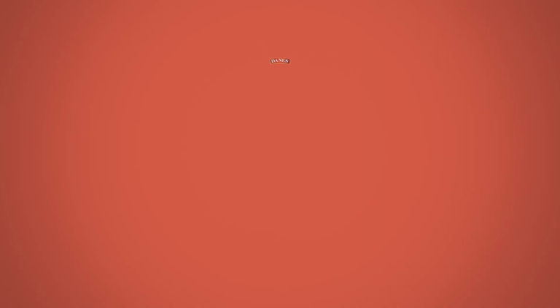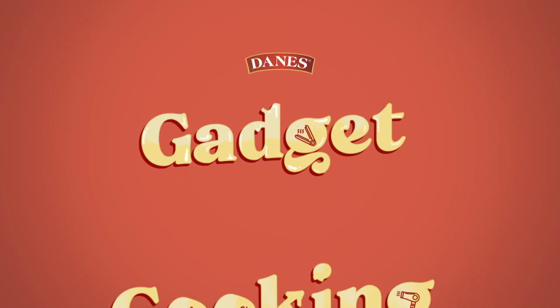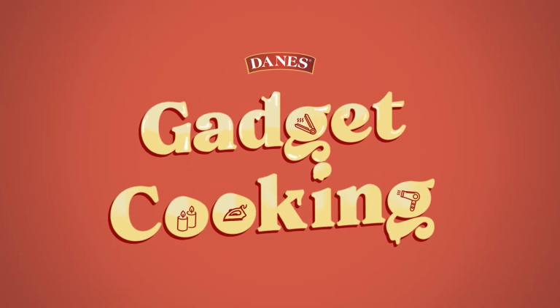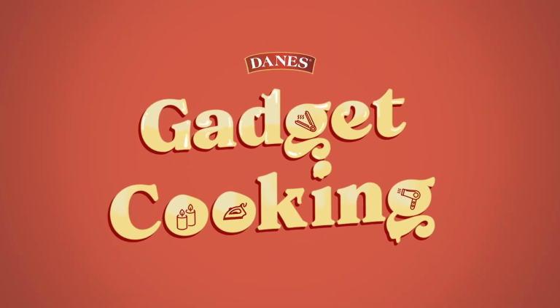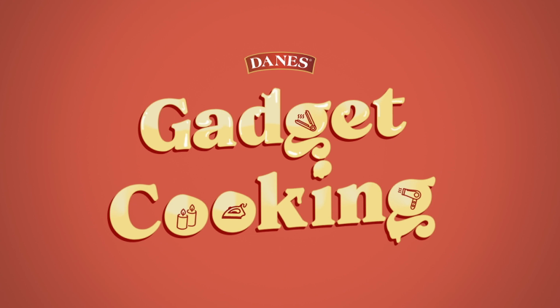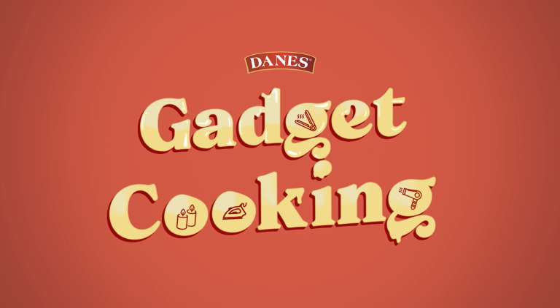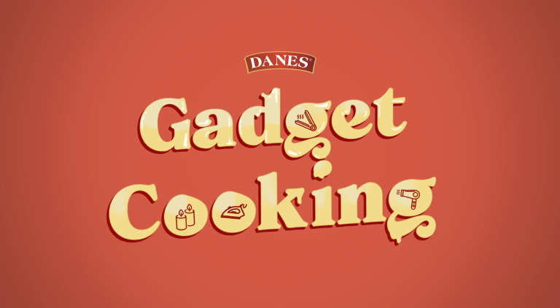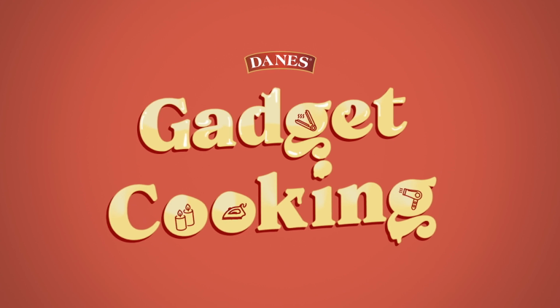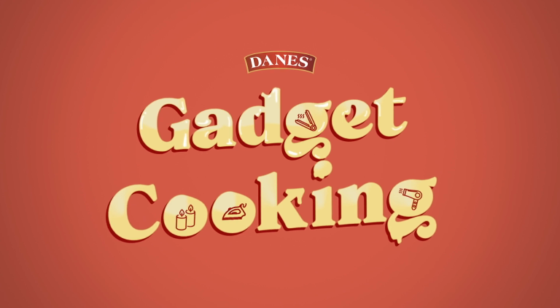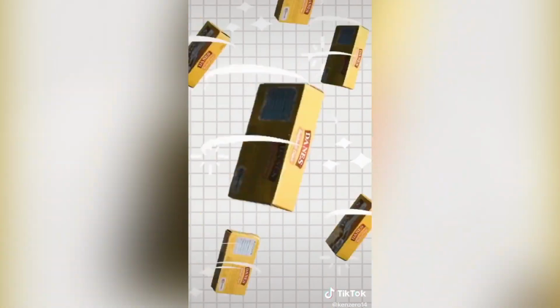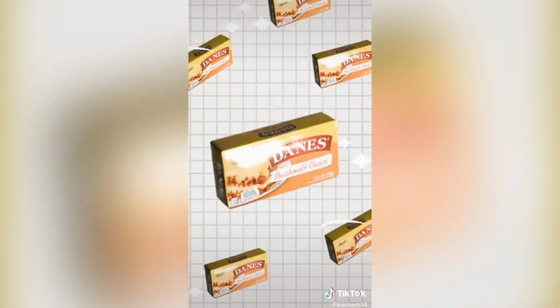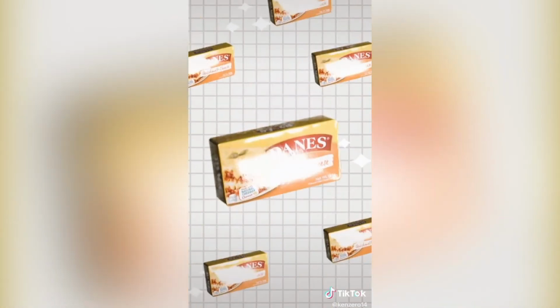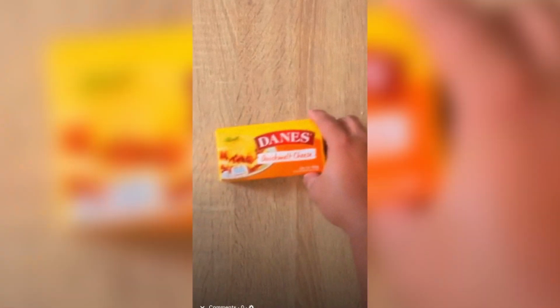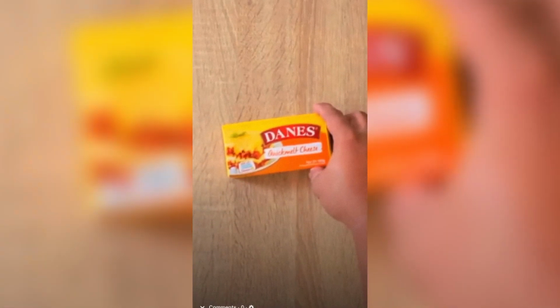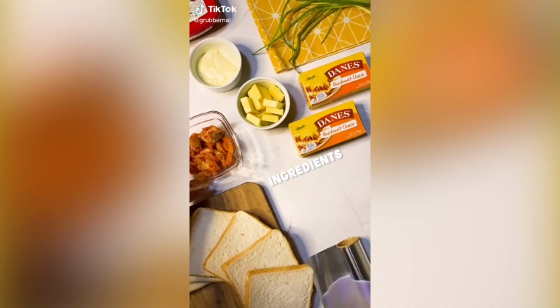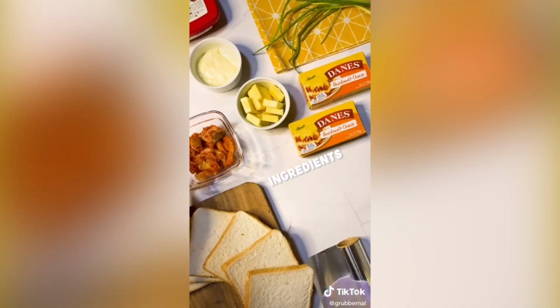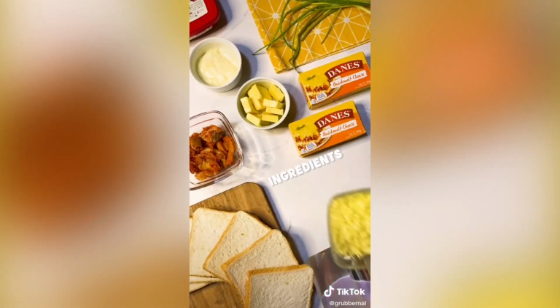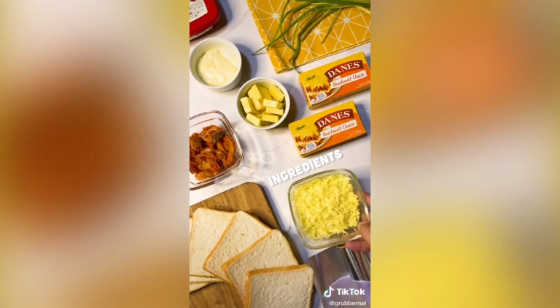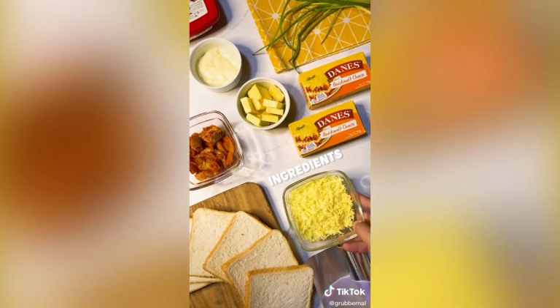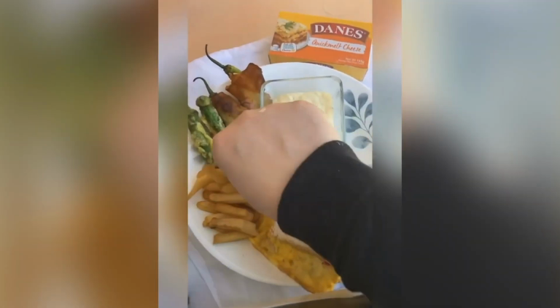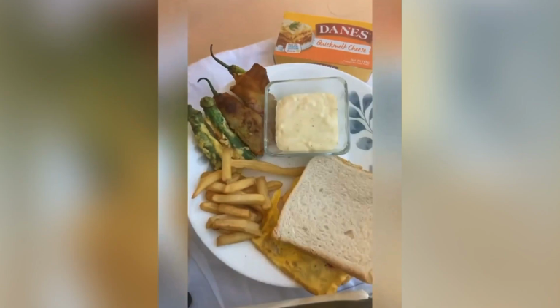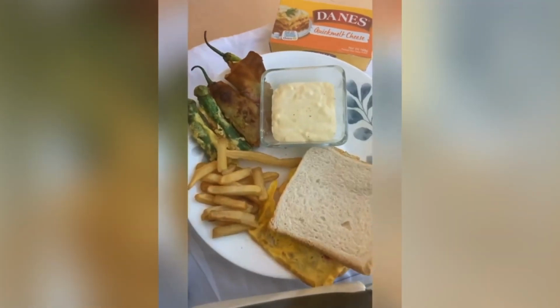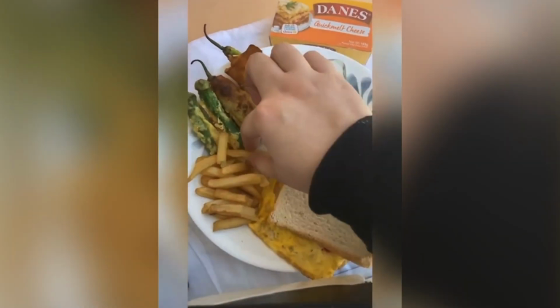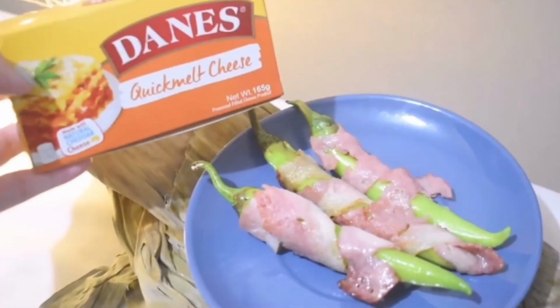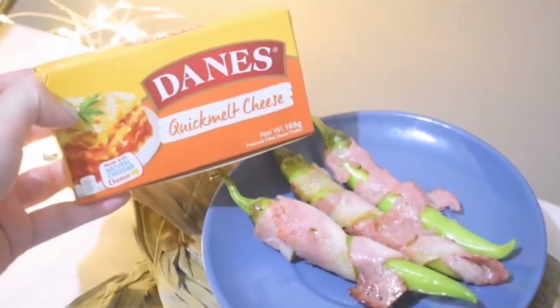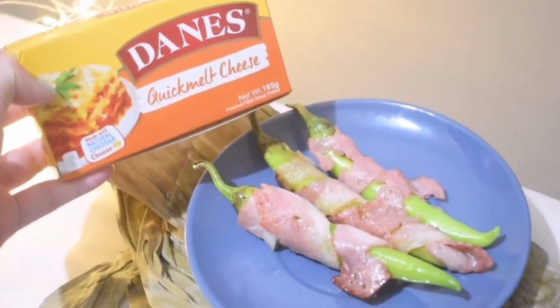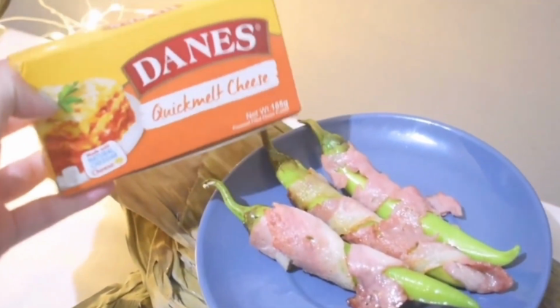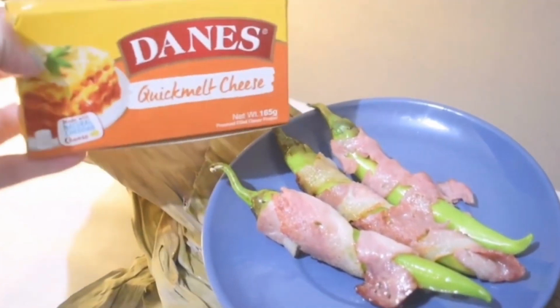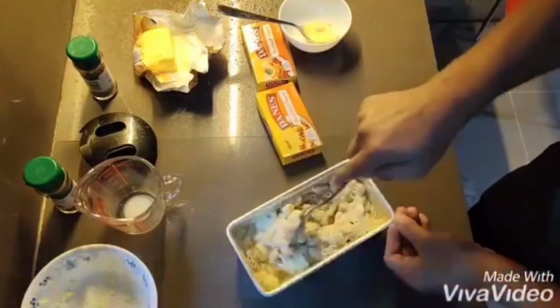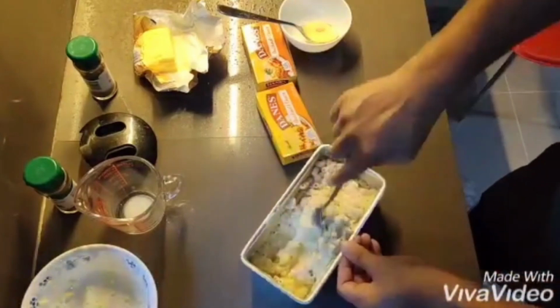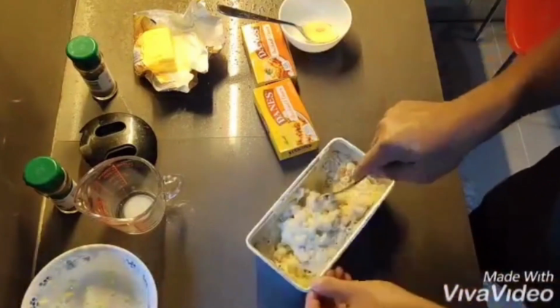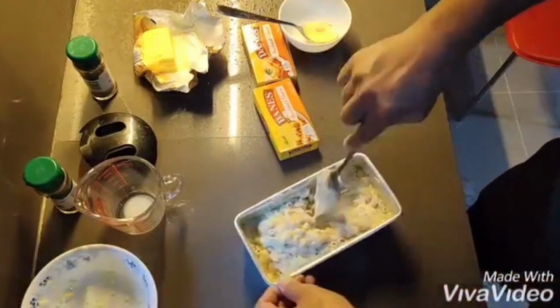Dane's Quick Melt Cheese Gadget Cooking — showing millennials that preparing food is easy, not to mention crazy fun and Instagrammable, just as long as they do it with Dane's.